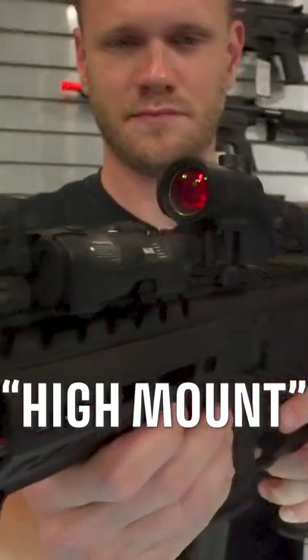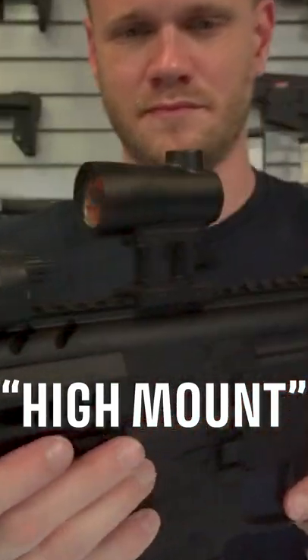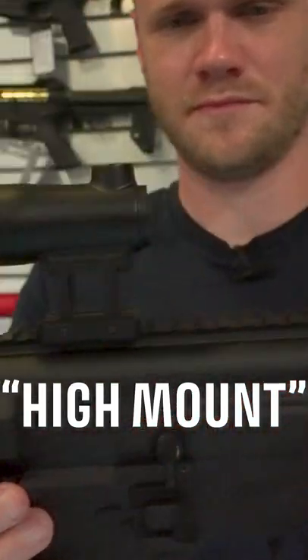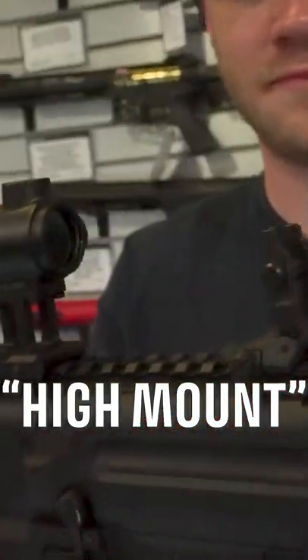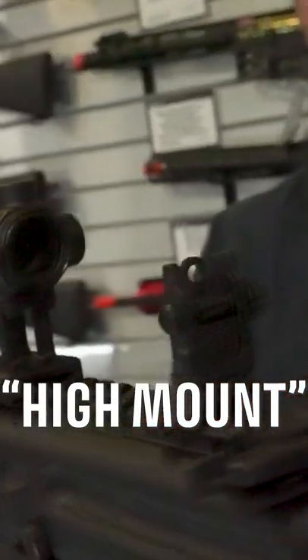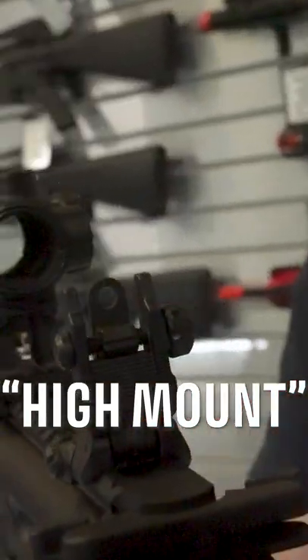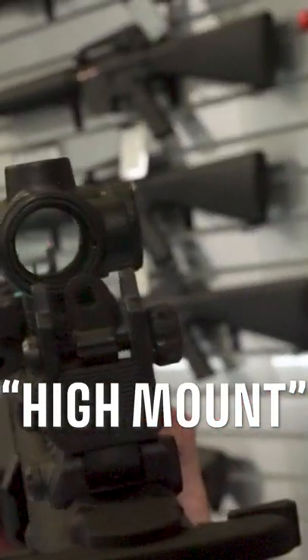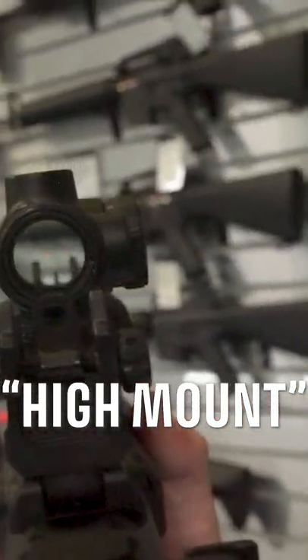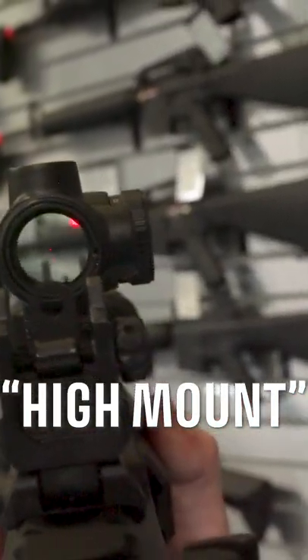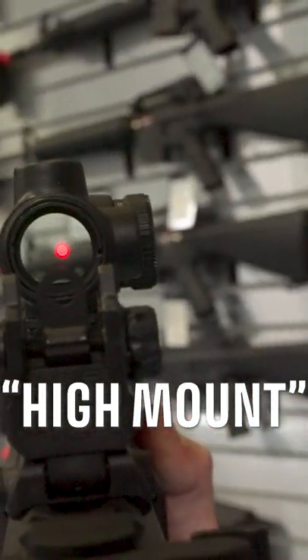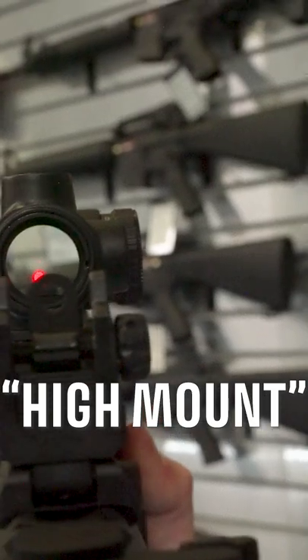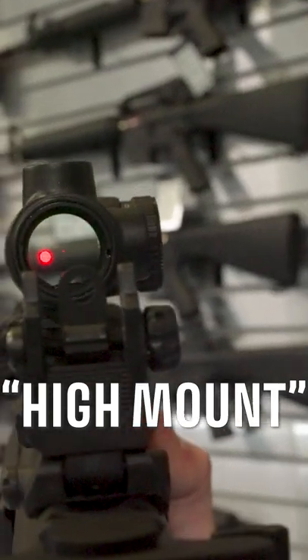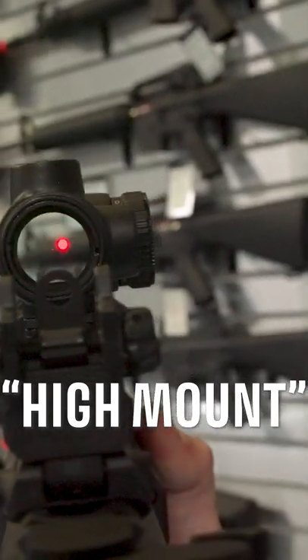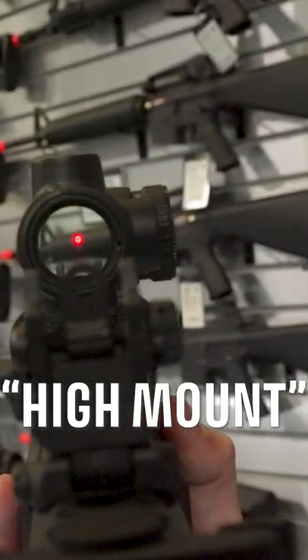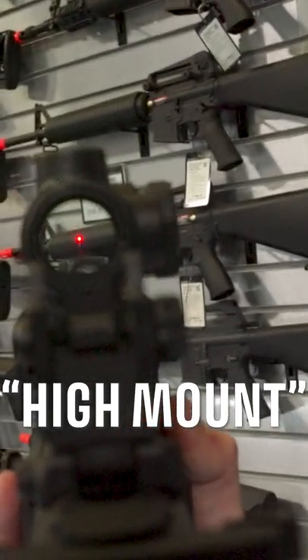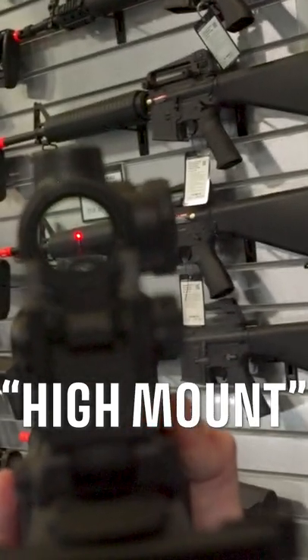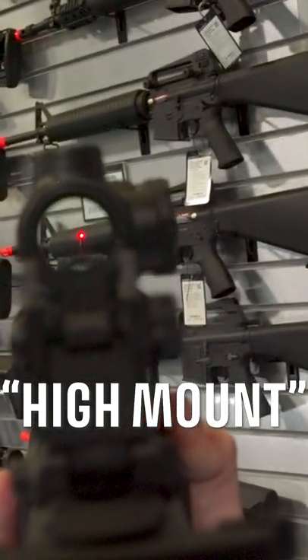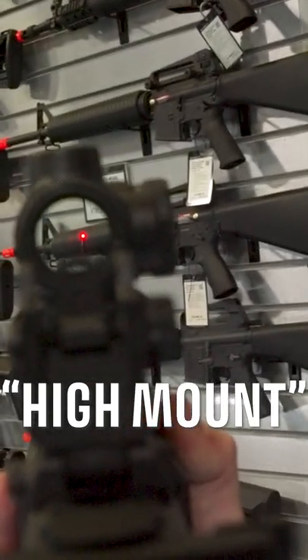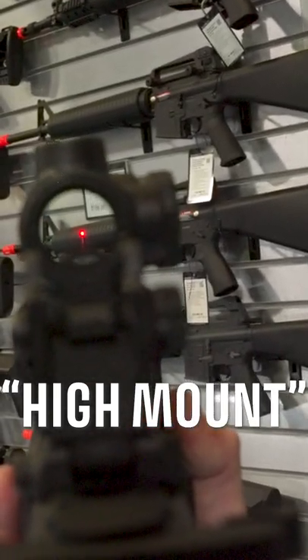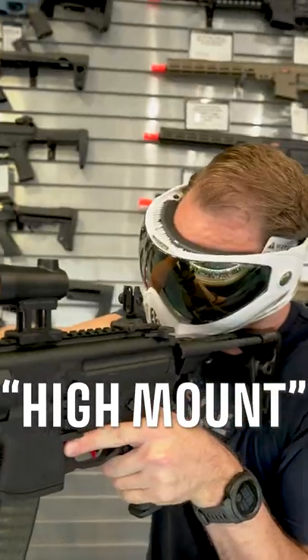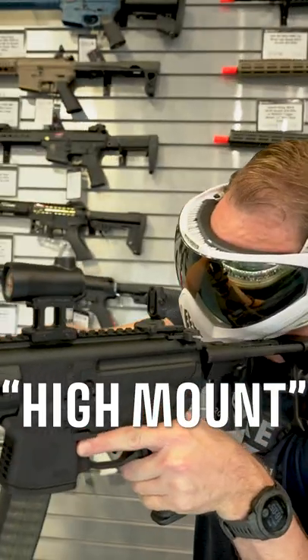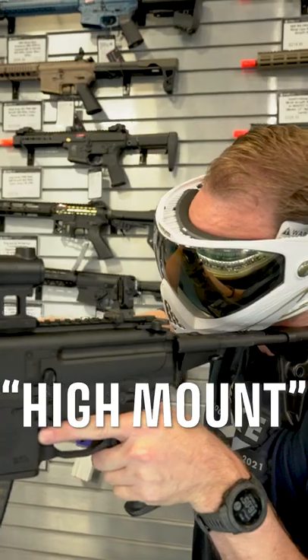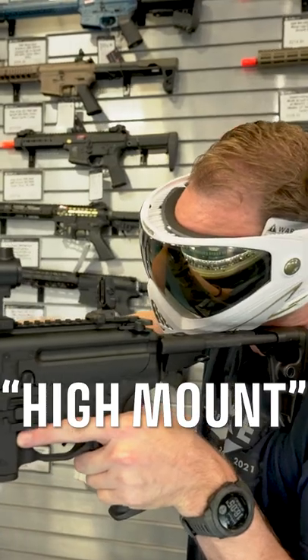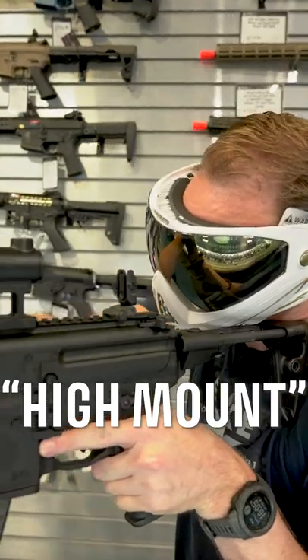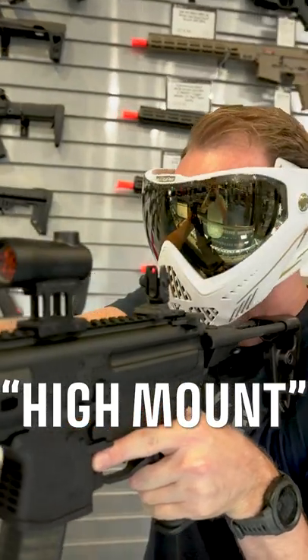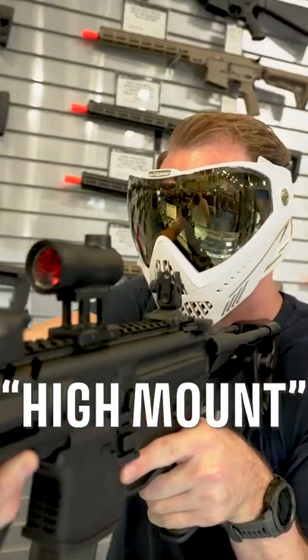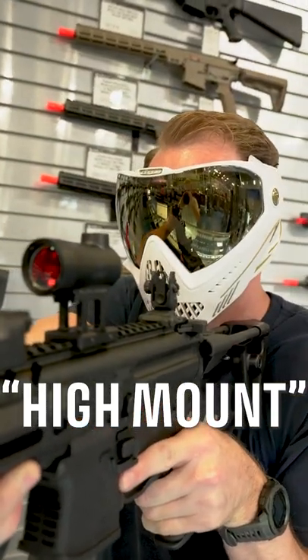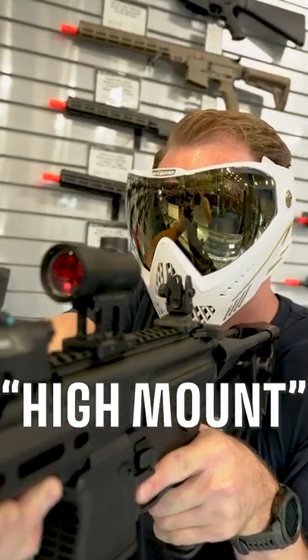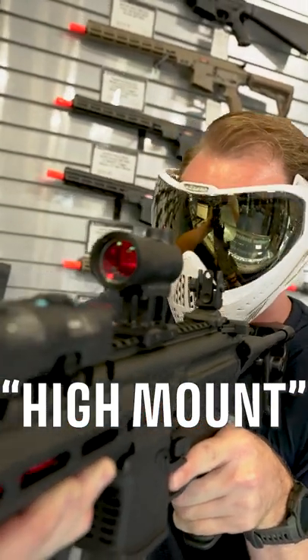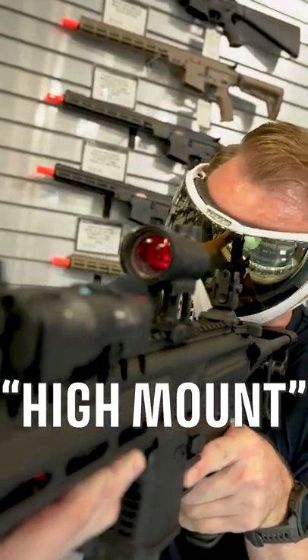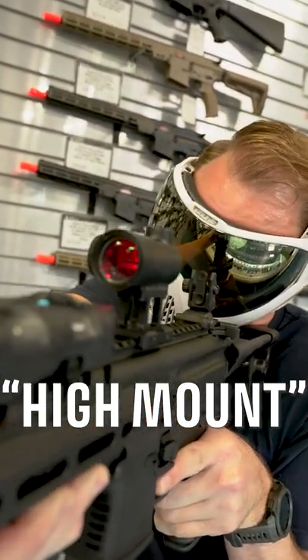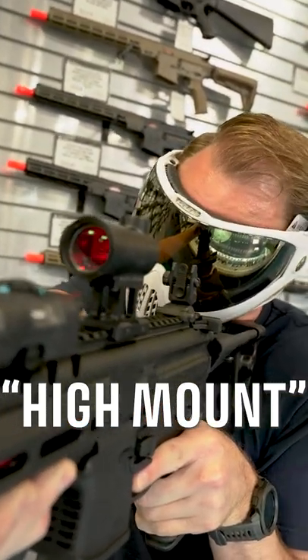High mount: this style of mount is used to place your optic's field of view above a rail-mounted accessory that may have otherwise blocked your view, like a PEQ-15. This higher style mount is especially useful in airsoft, allowing you to get a good sight picture even when wearing face protection.